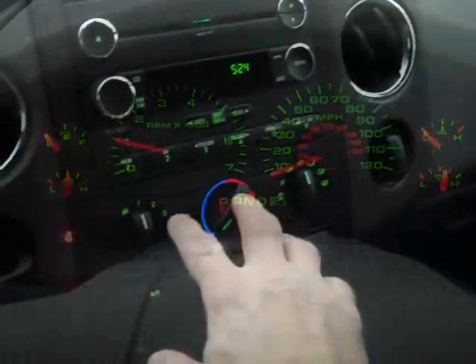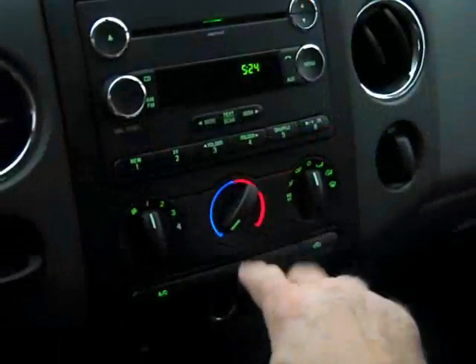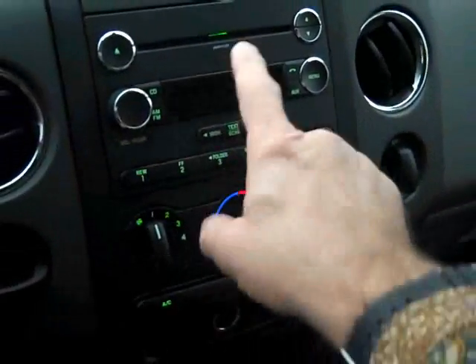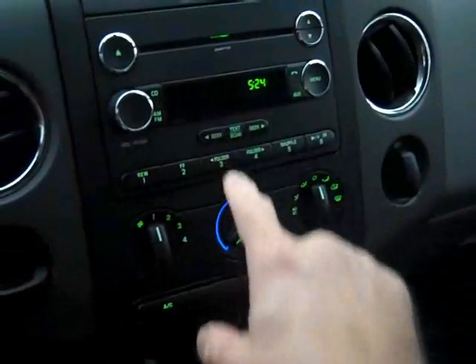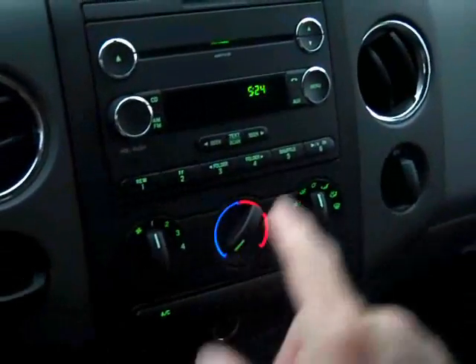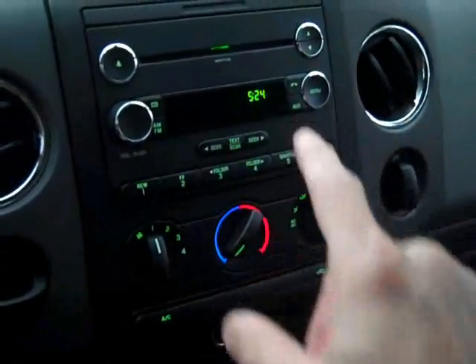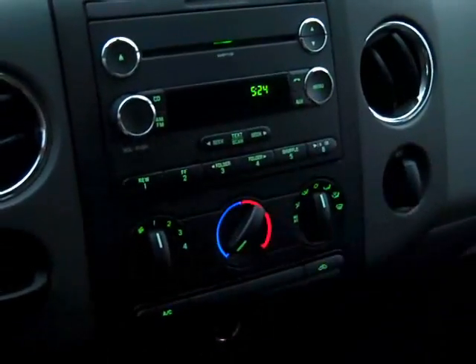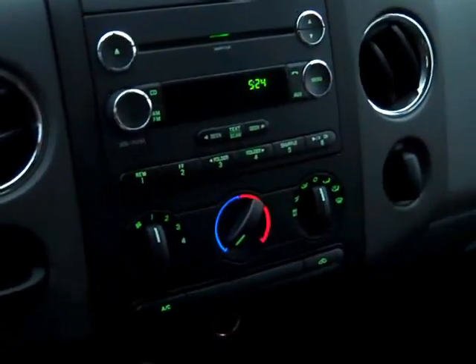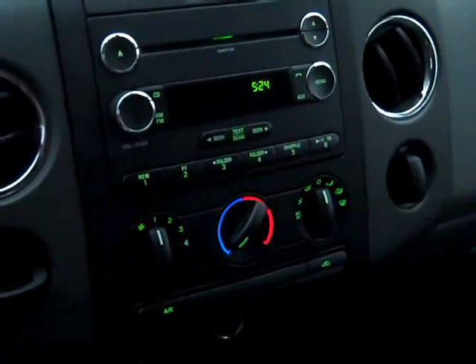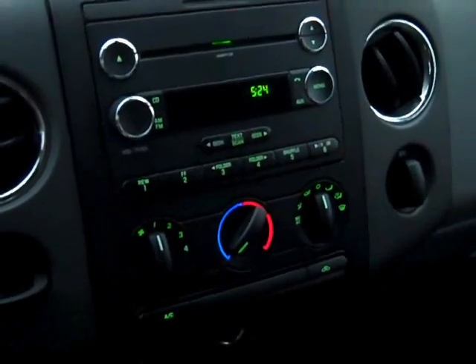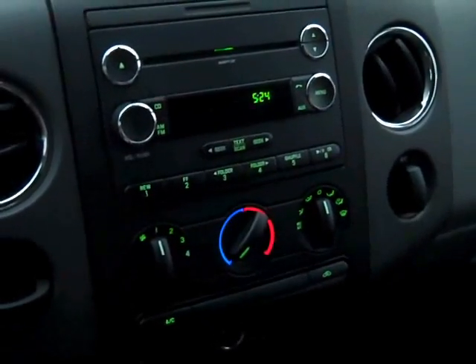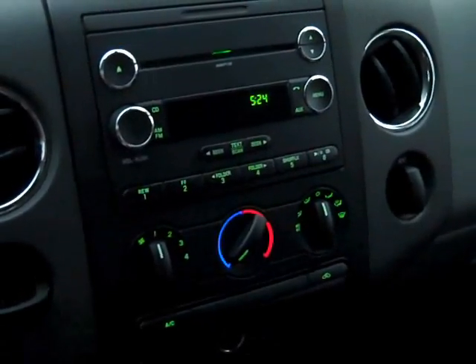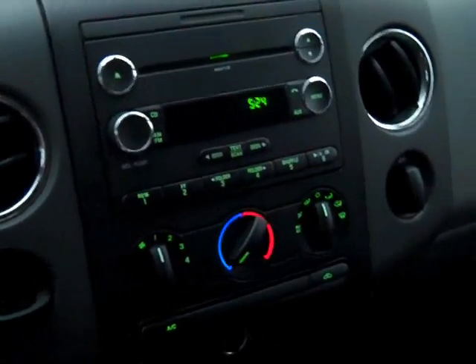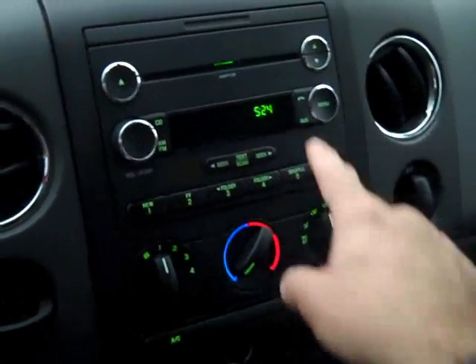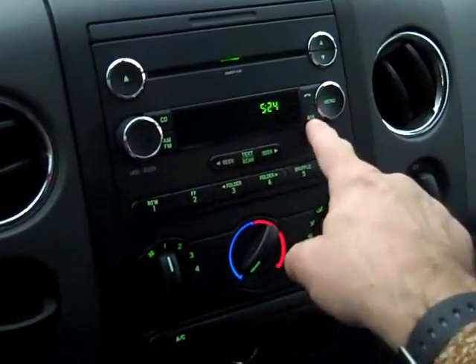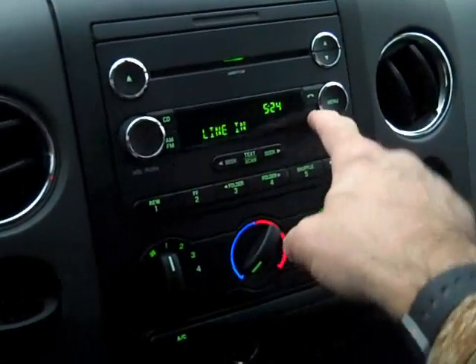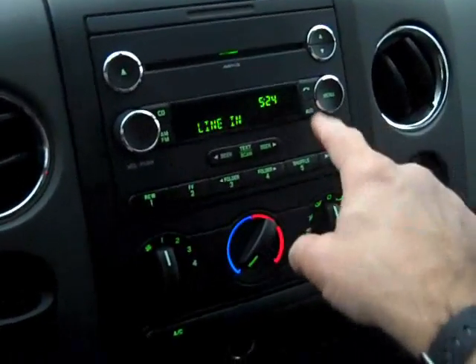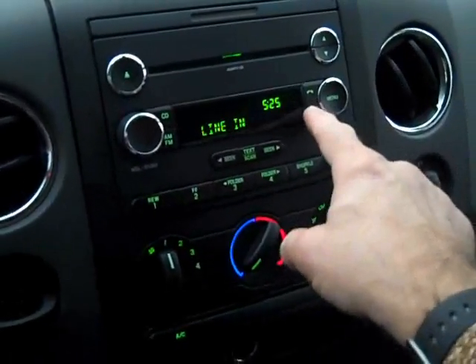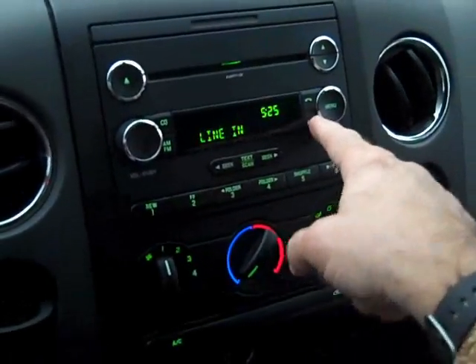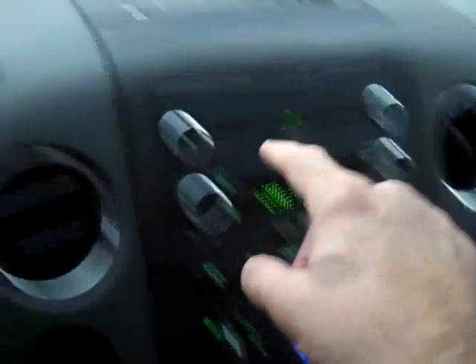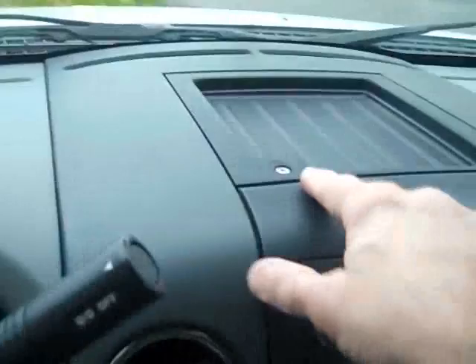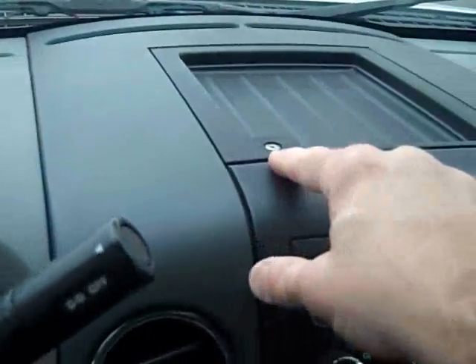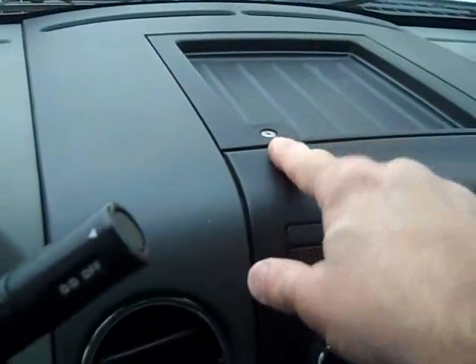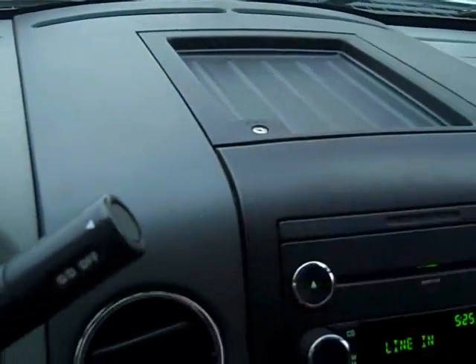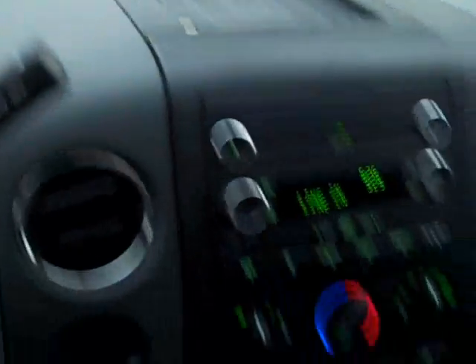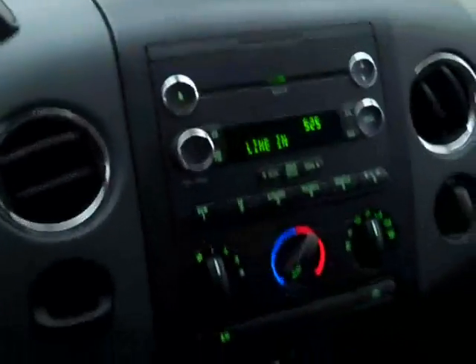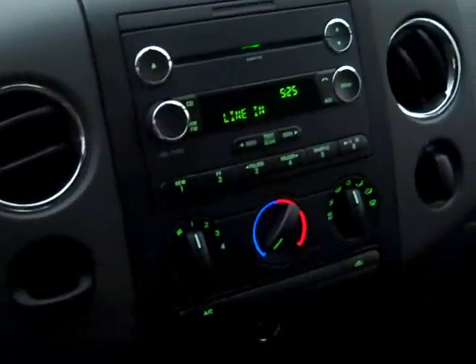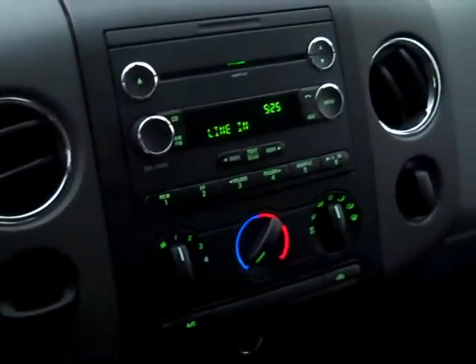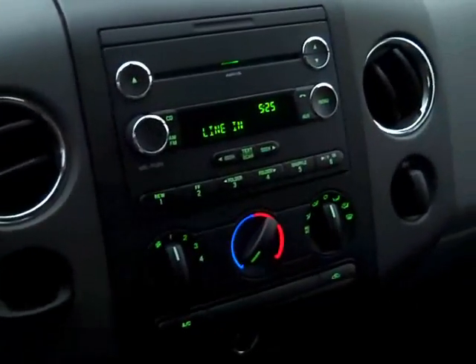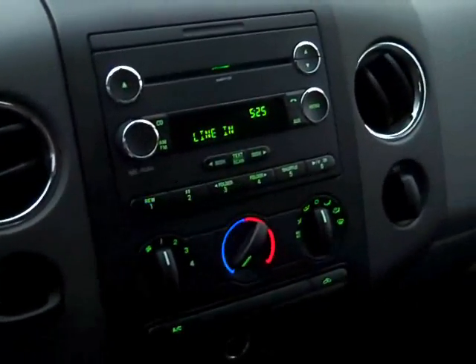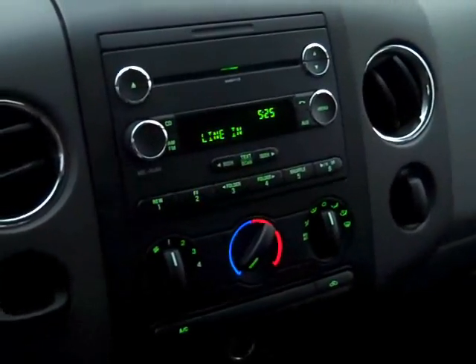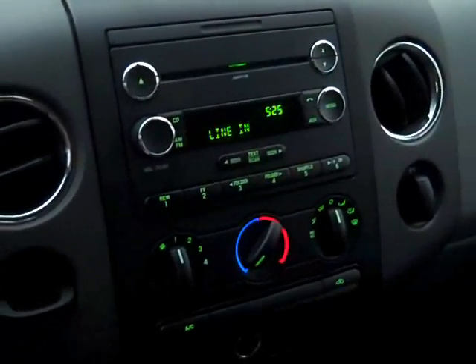Climate control, AM FM CD. This is an MP3 compatible CD player too, and you have the auxiliary input so you can plug in an iPod or an MP3 player and play that through the truck stereo system as well.